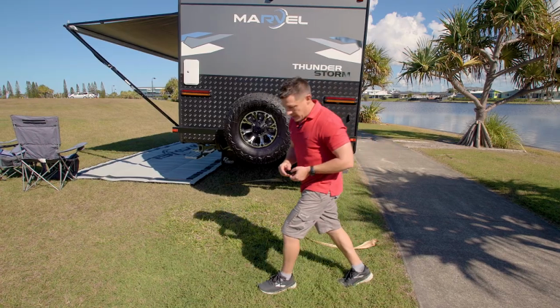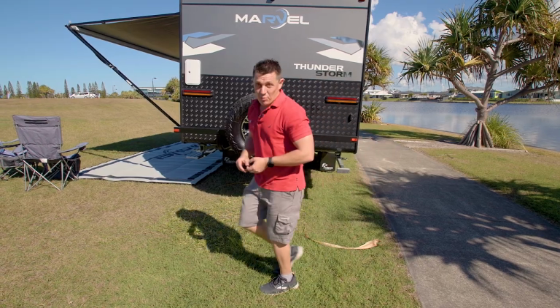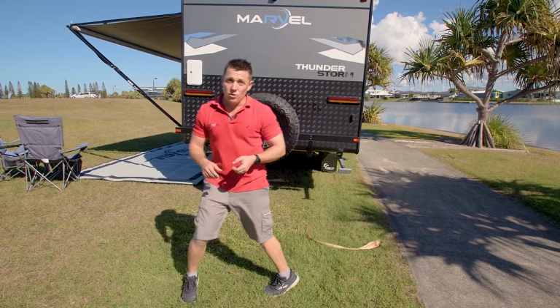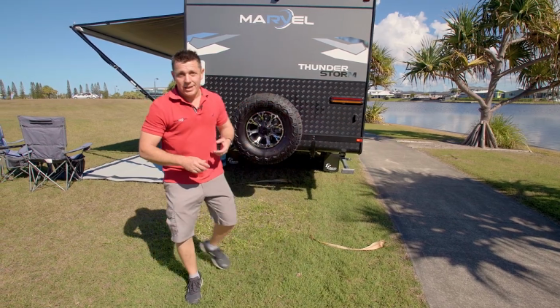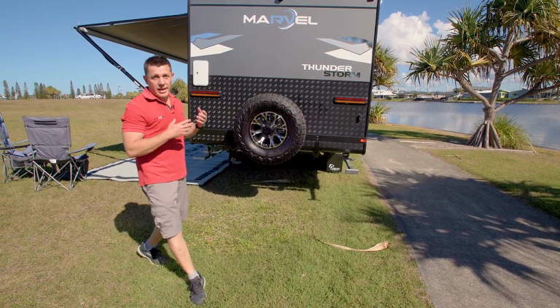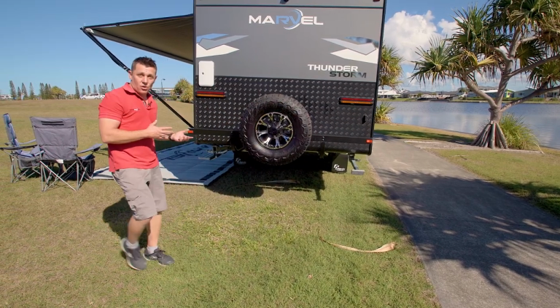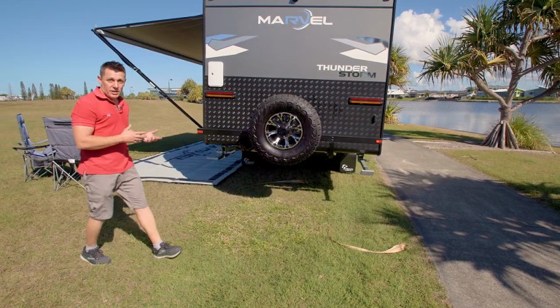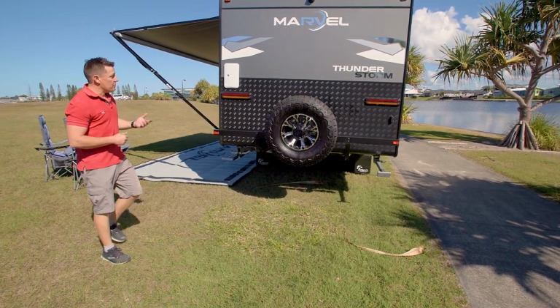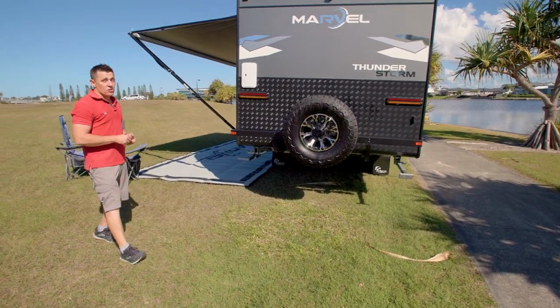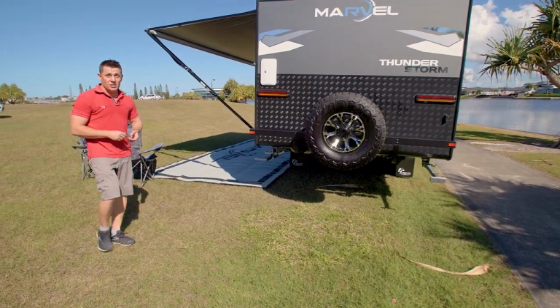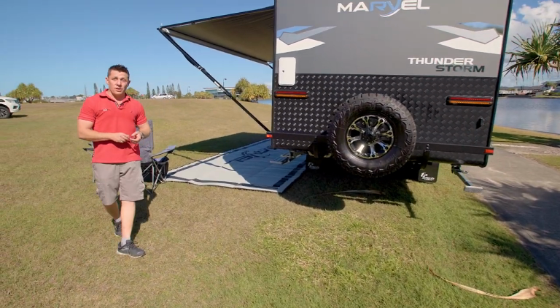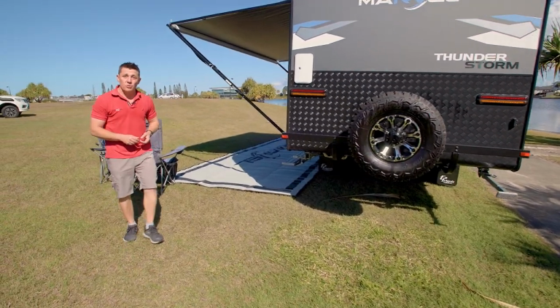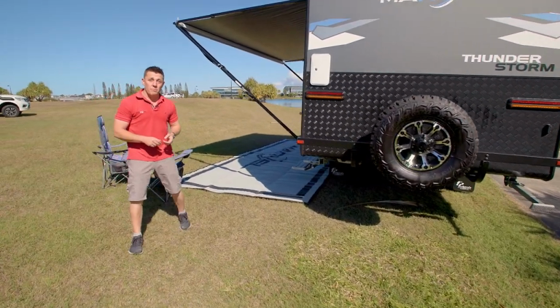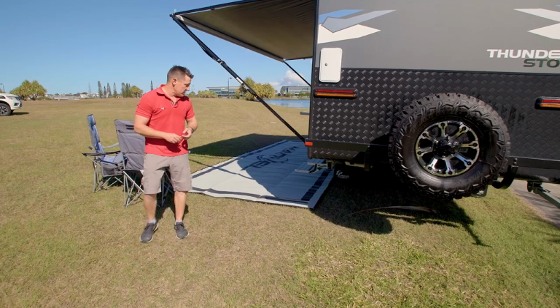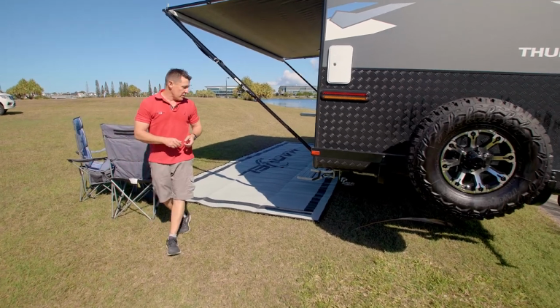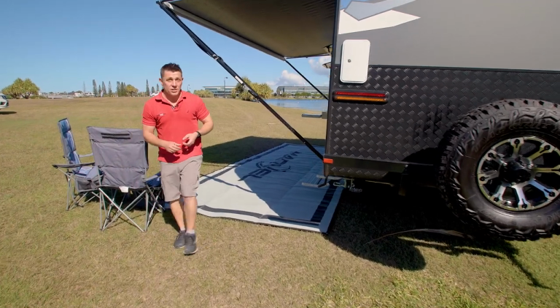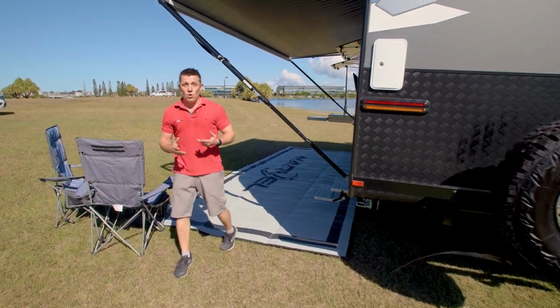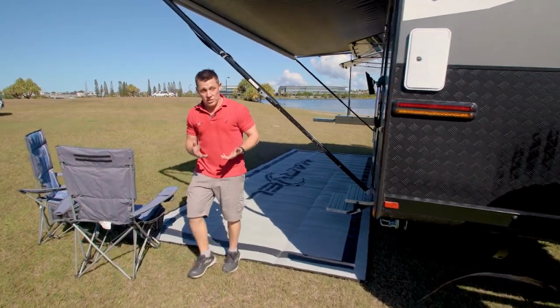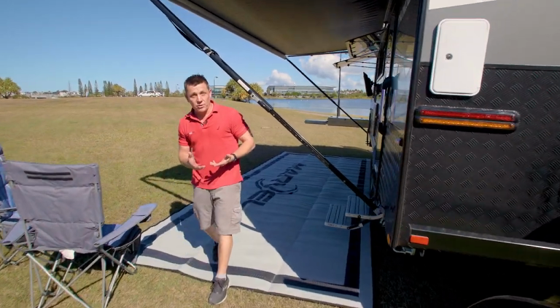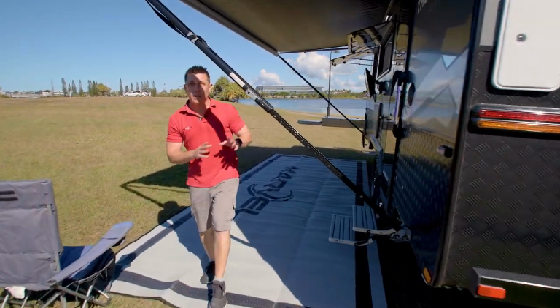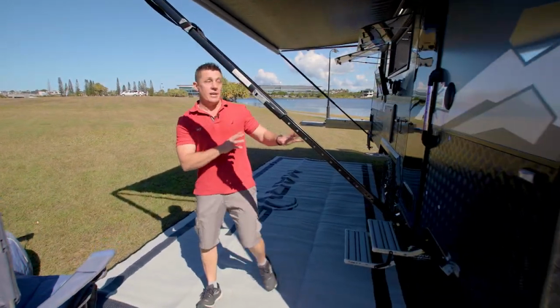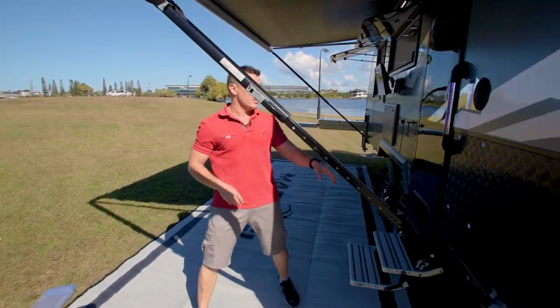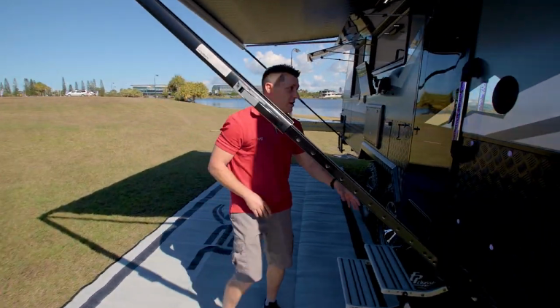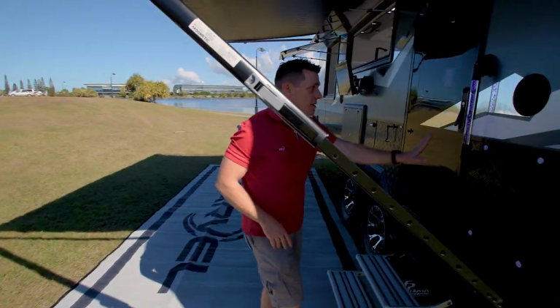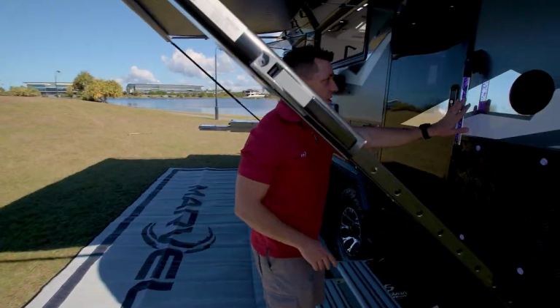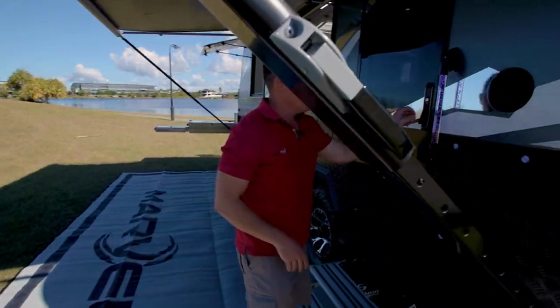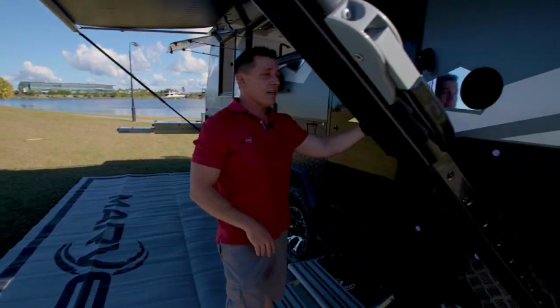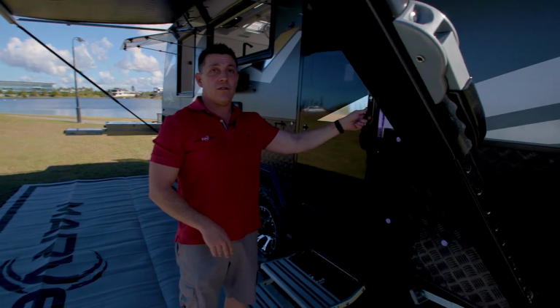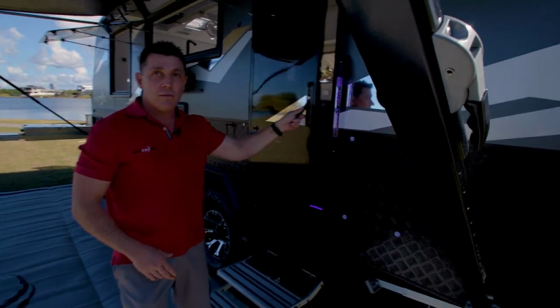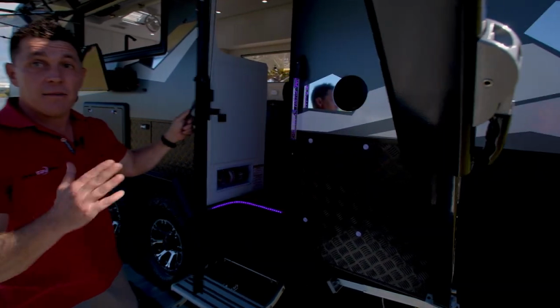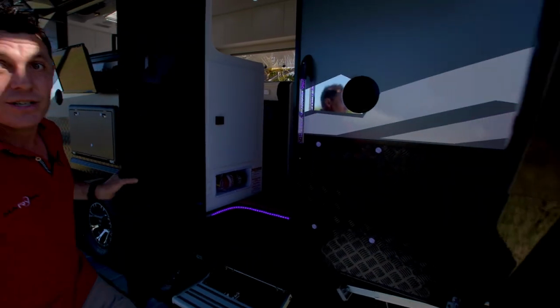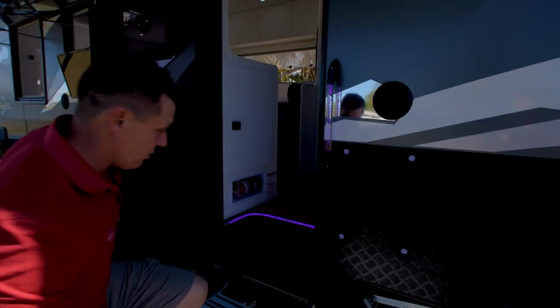We know it looks like a tank outside, but come on inside — this is where I think you'll be really impressed, especially the wives, because it's literally like a penthouse inside. Starting with your illuminated door handle, come inside and take a look.